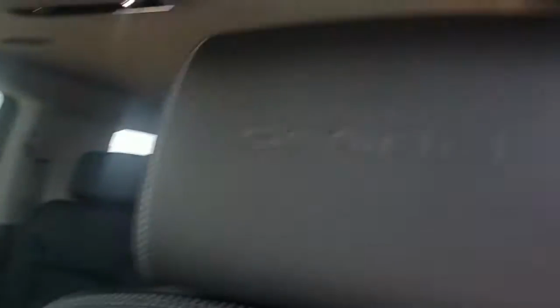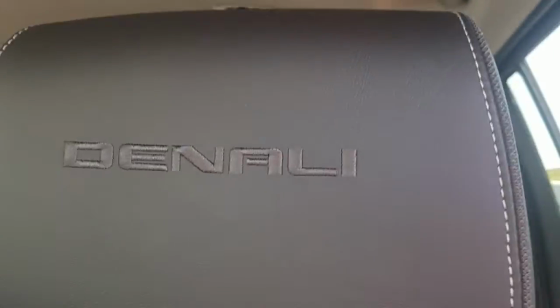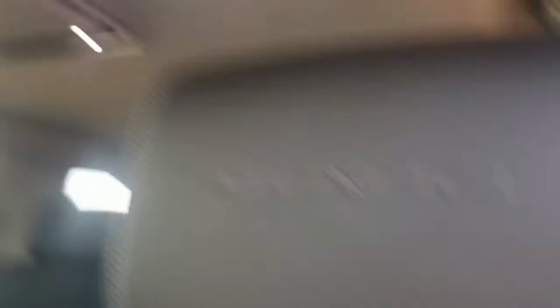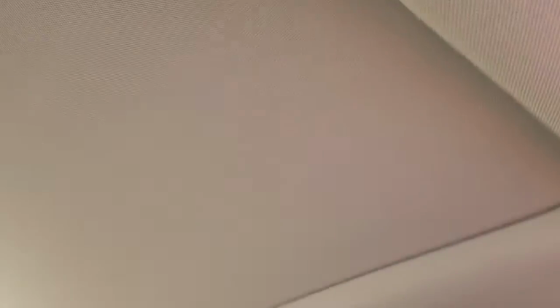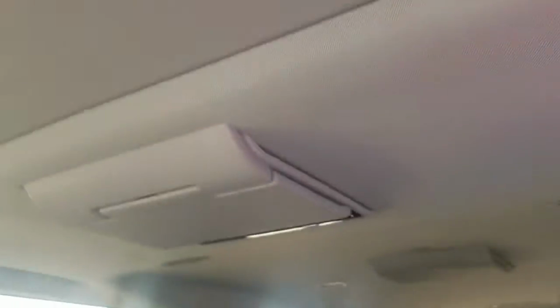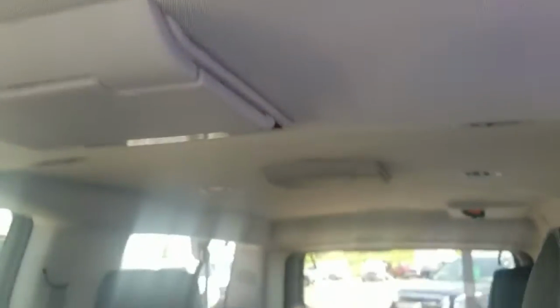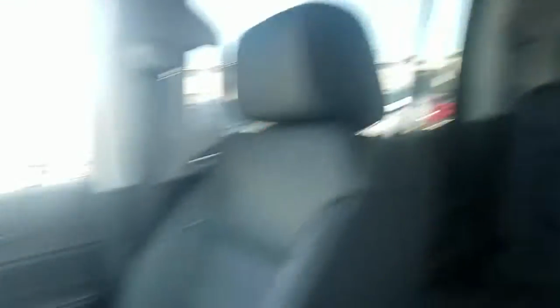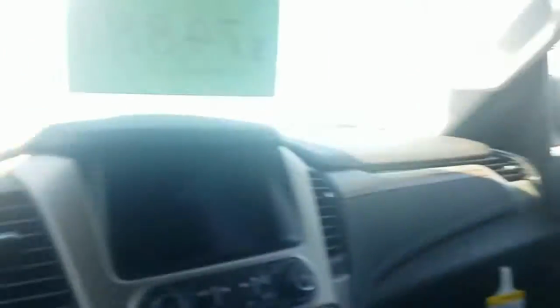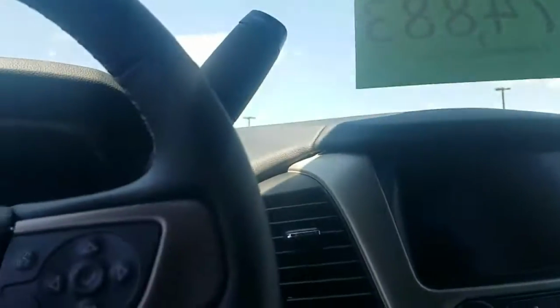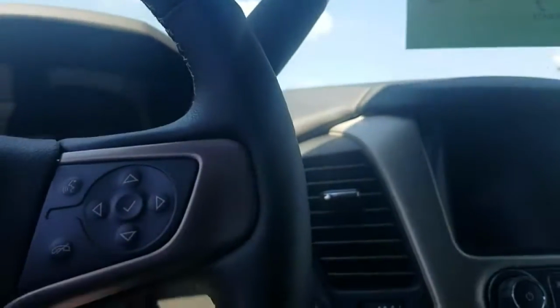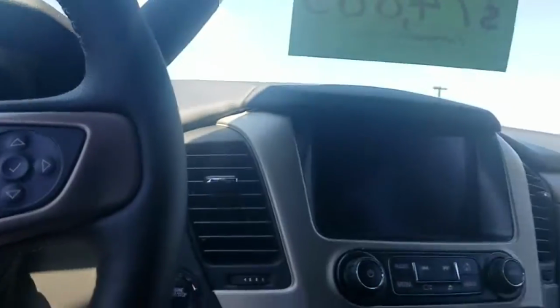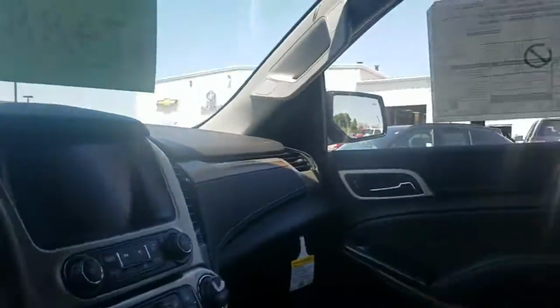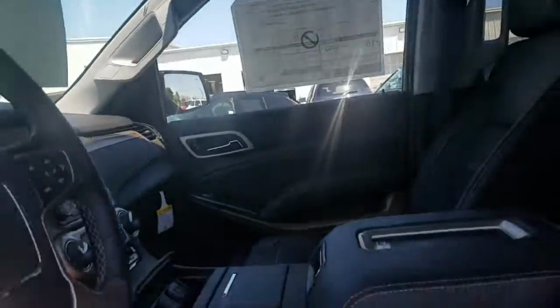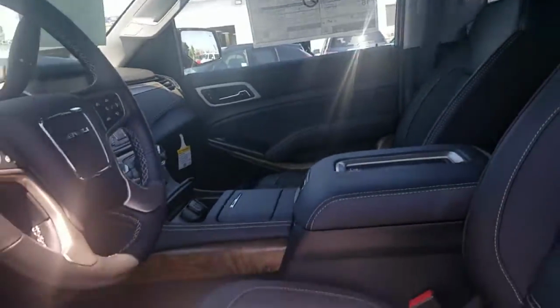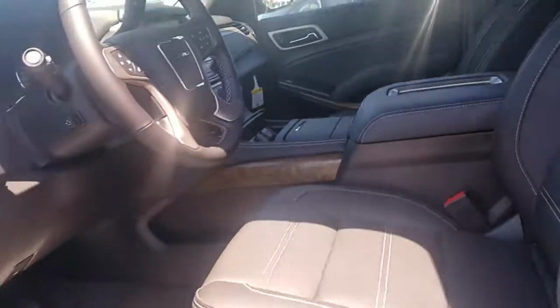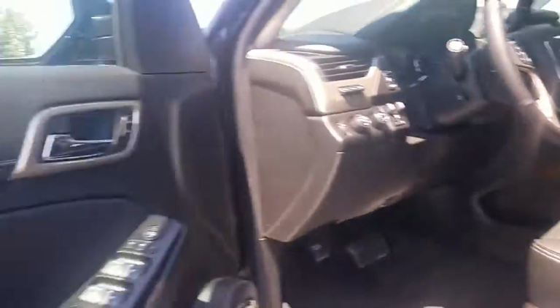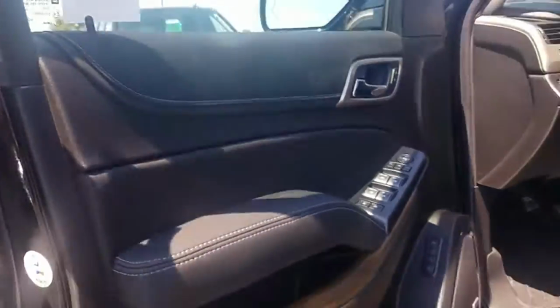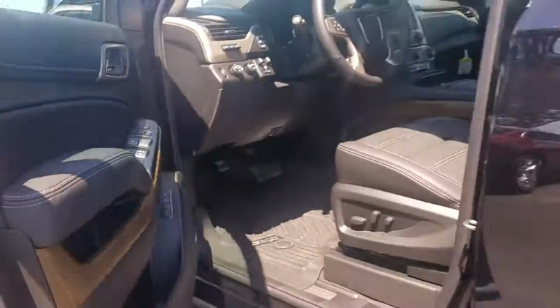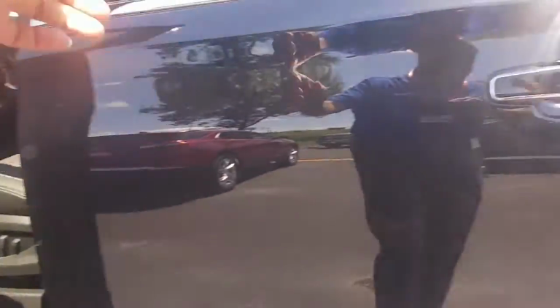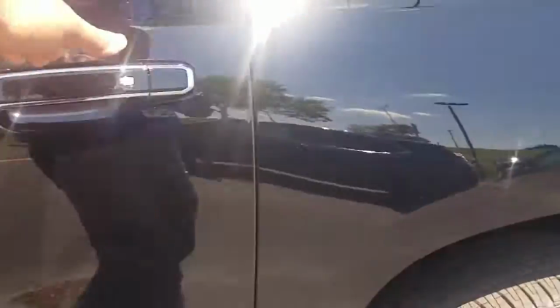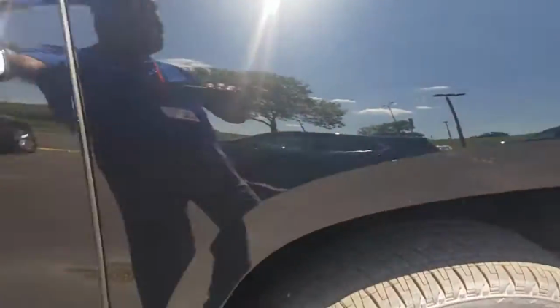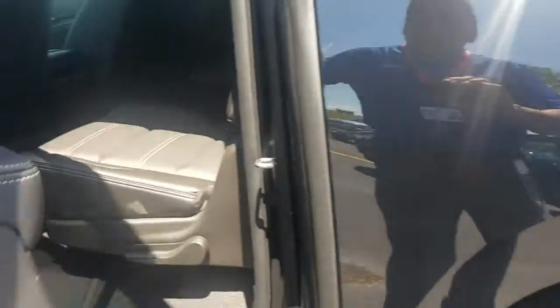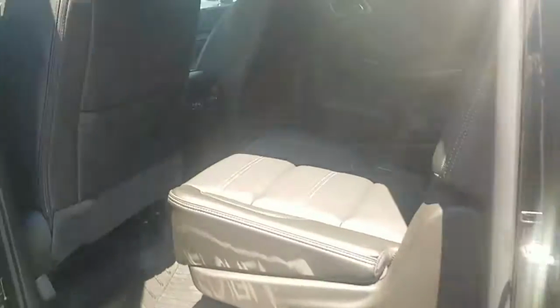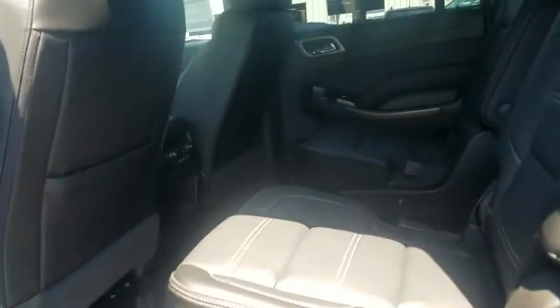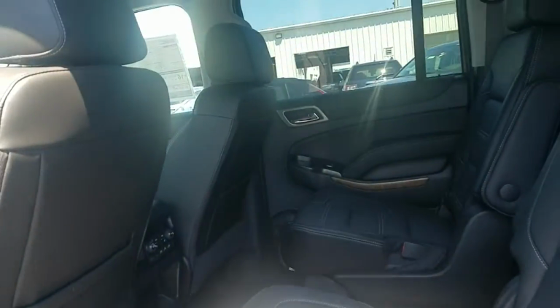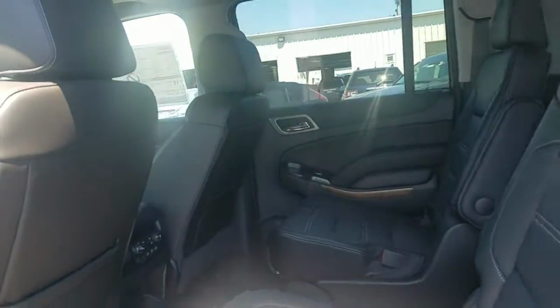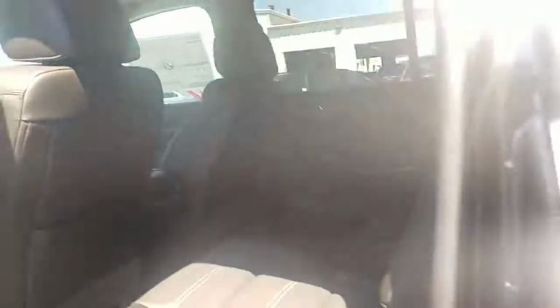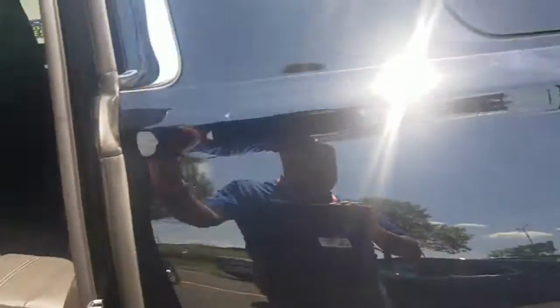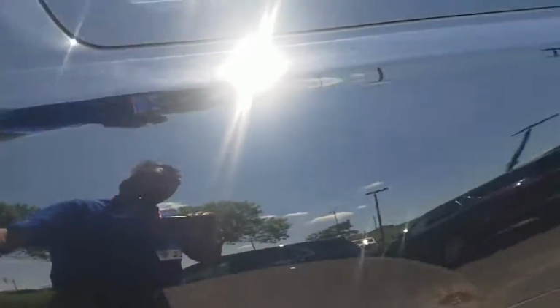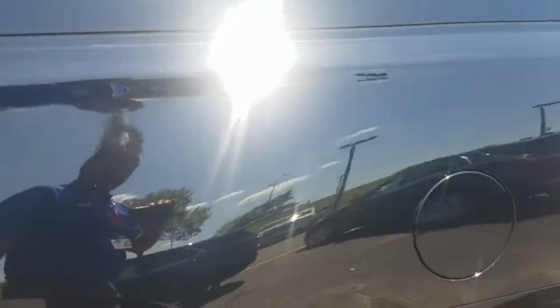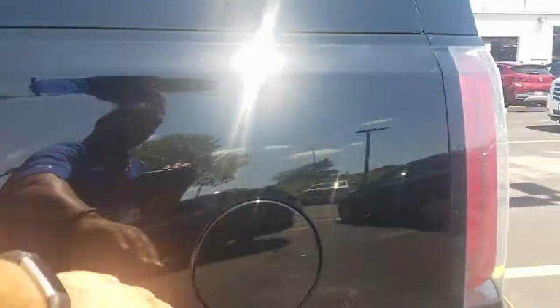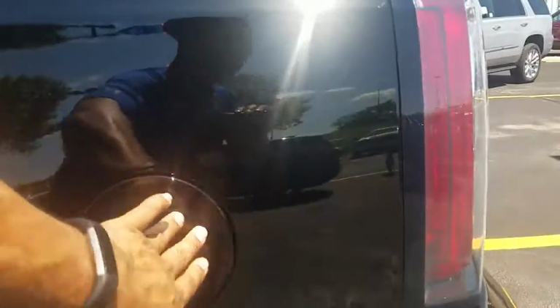Nice little accents, sunroof, dual DVDs, heated second-row seats, nice stitching, a lot of detail throughout this vehicle, a lot of room, capless fuel nowadays.